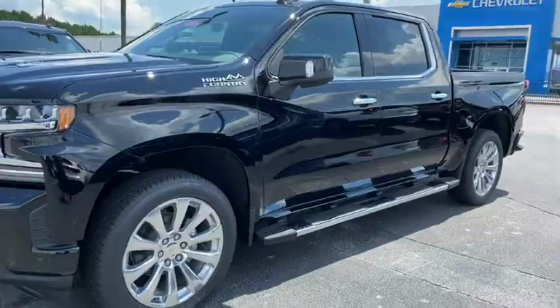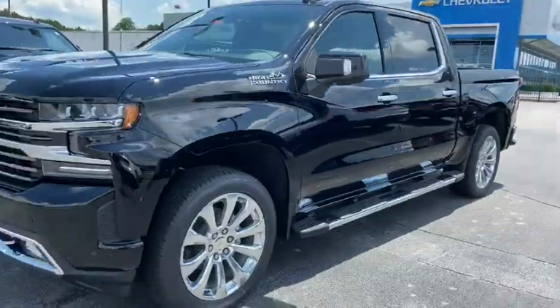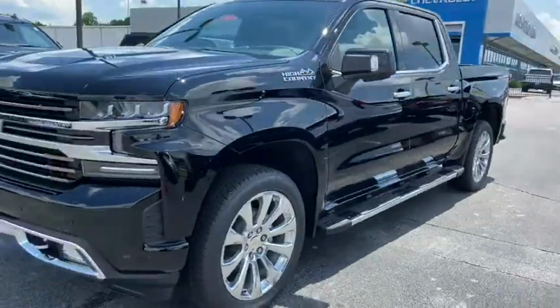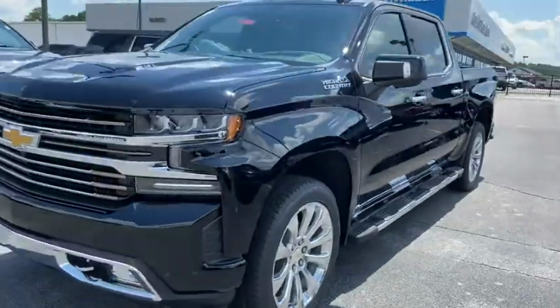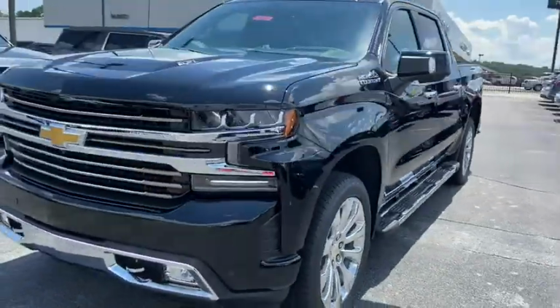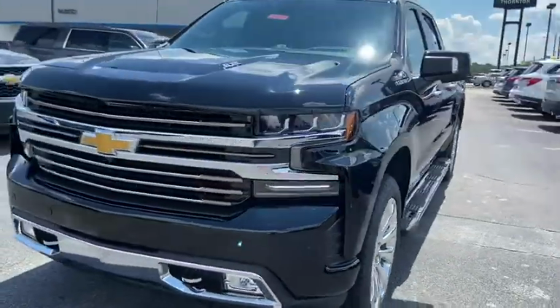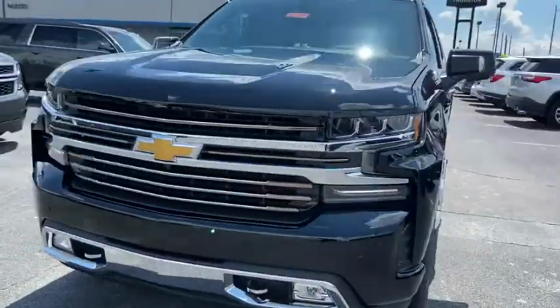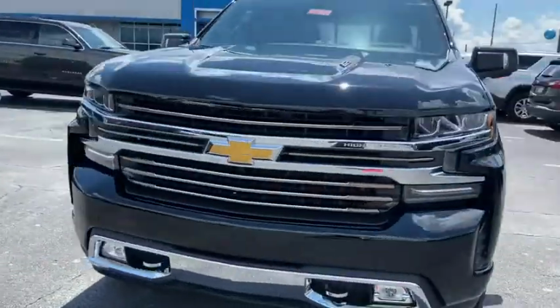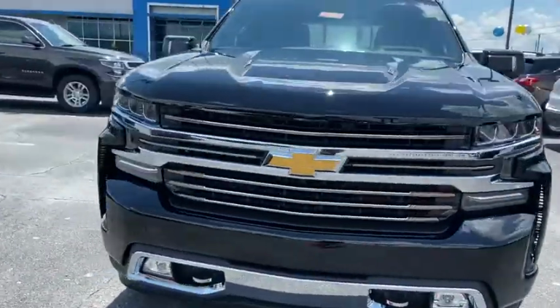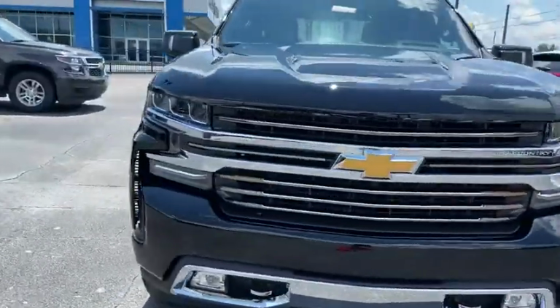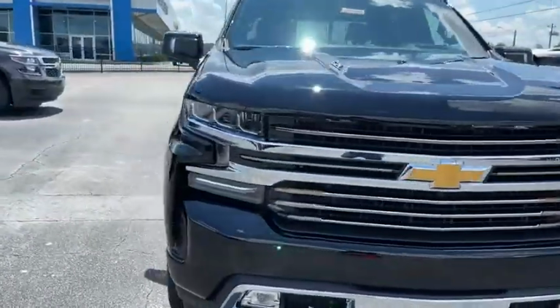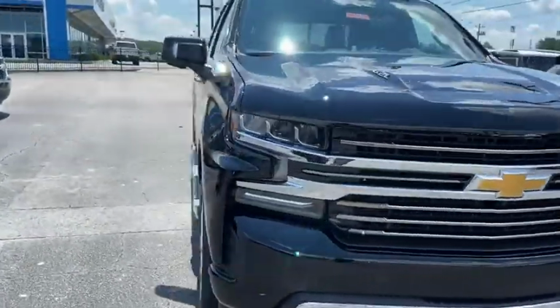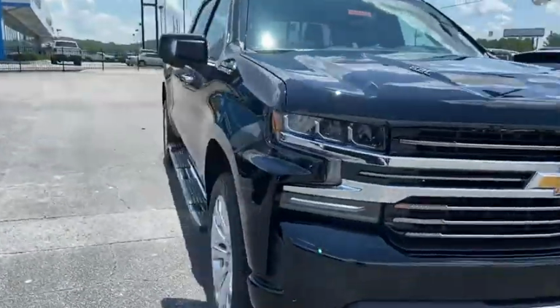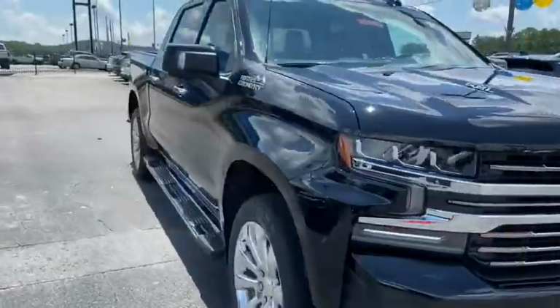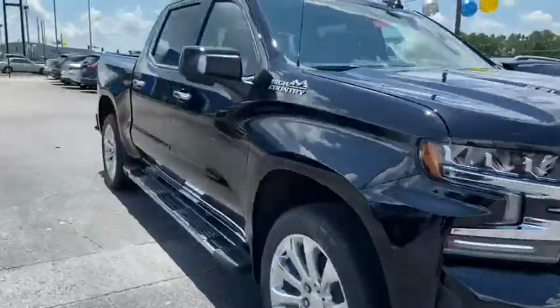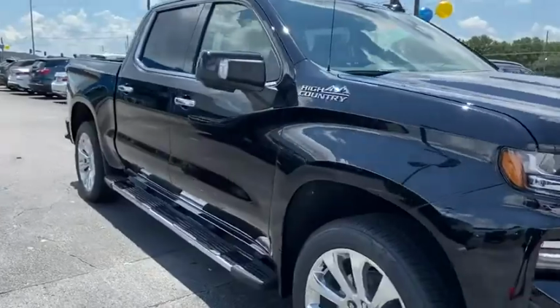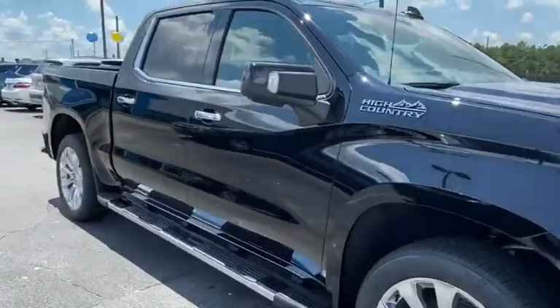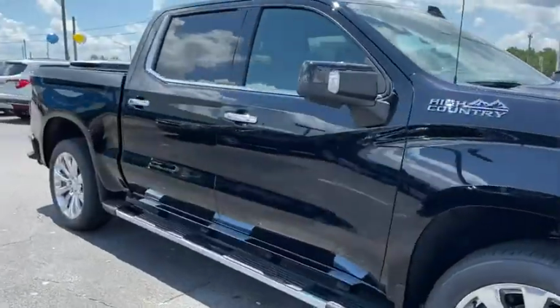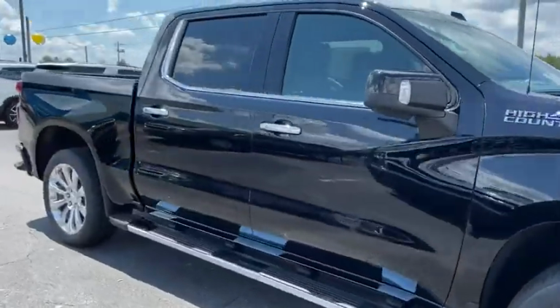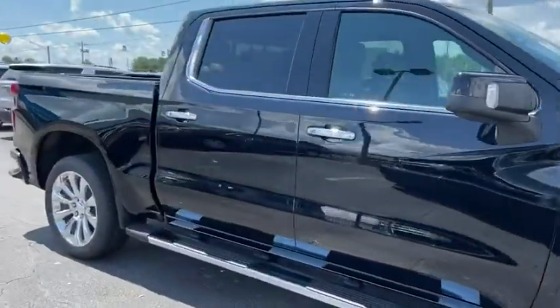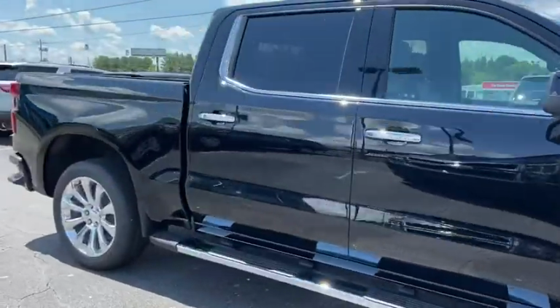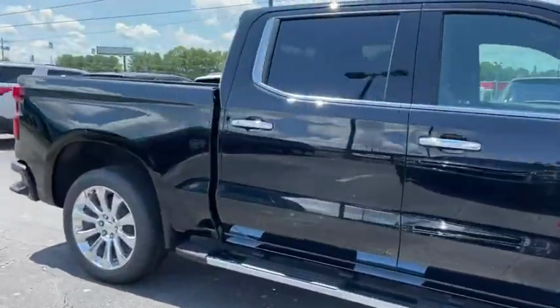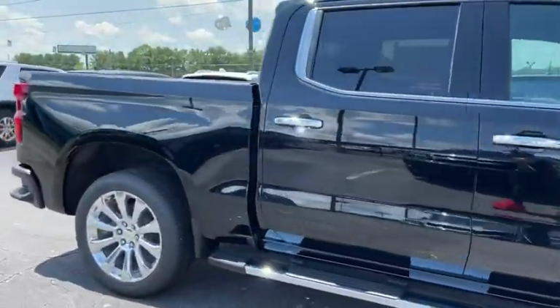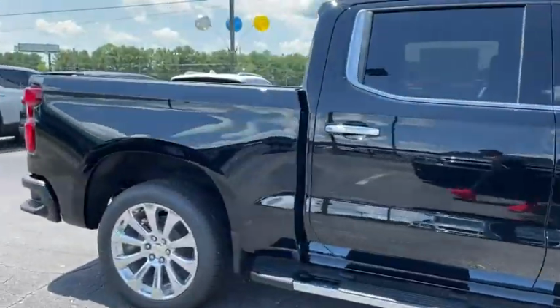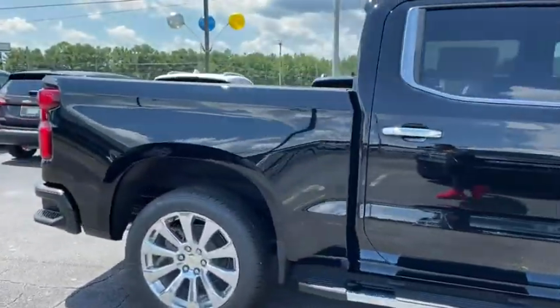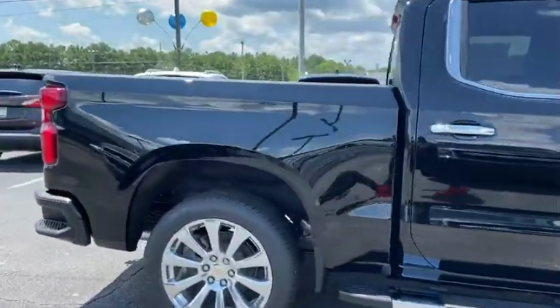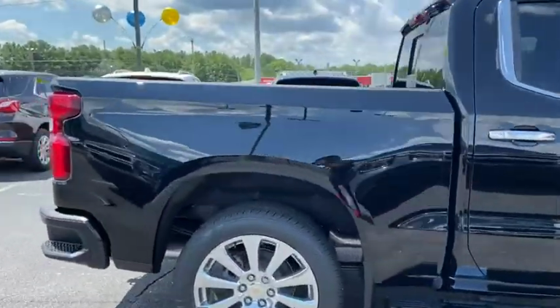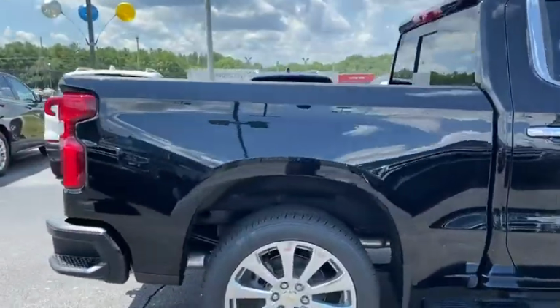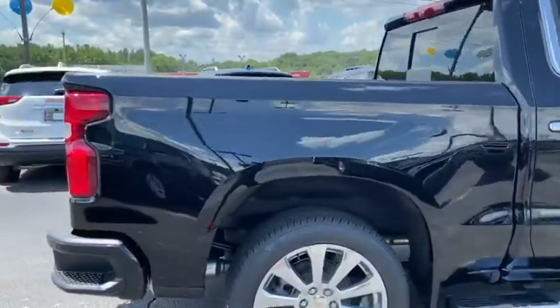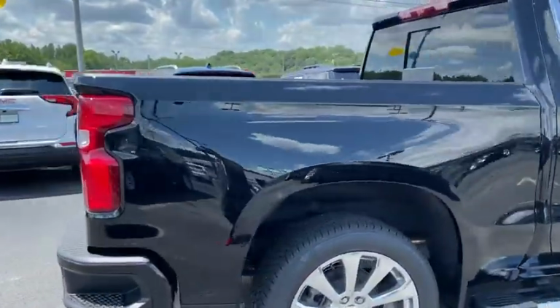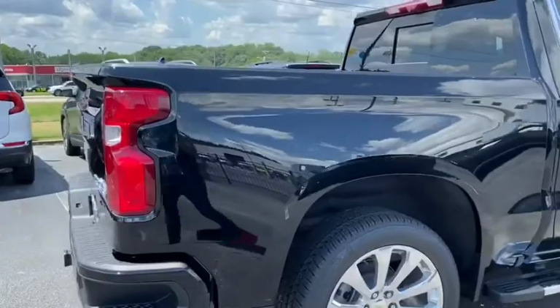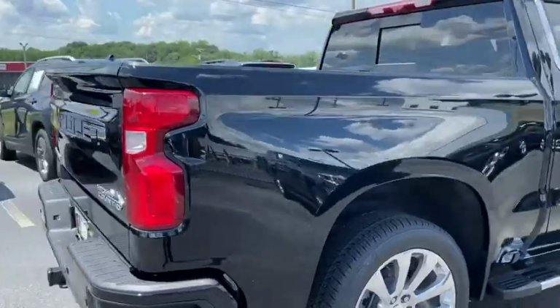Come test drive the 2020 Chevrolet Silverado 1500. The Chevy Silverado 1500 is the perfect combination of functionality, reliability, and technology.